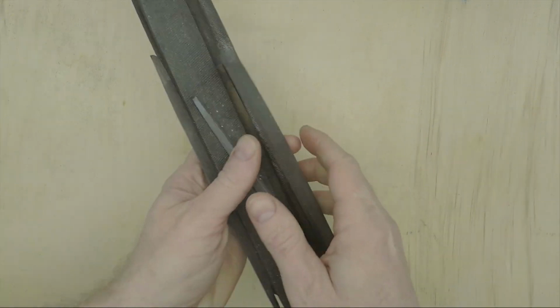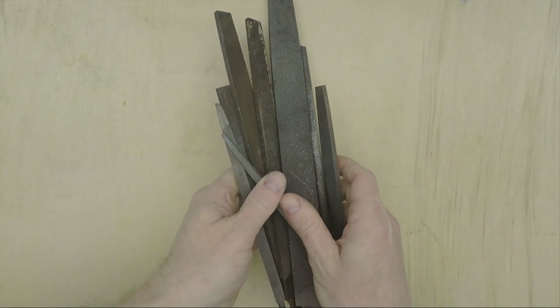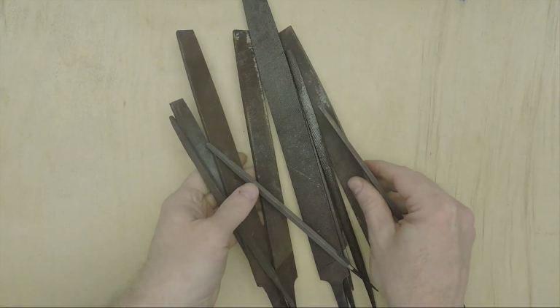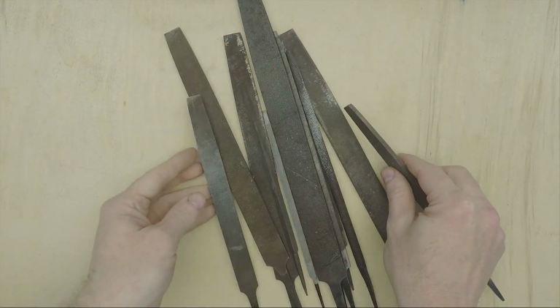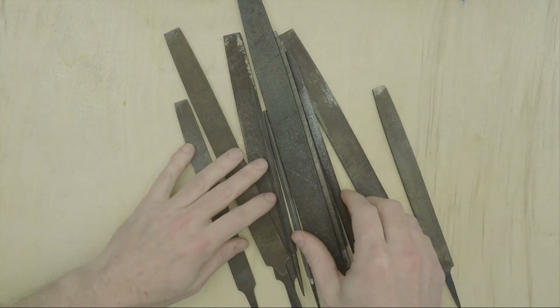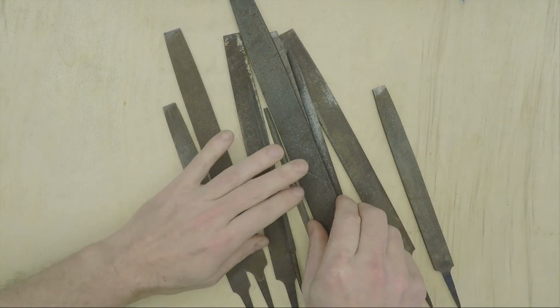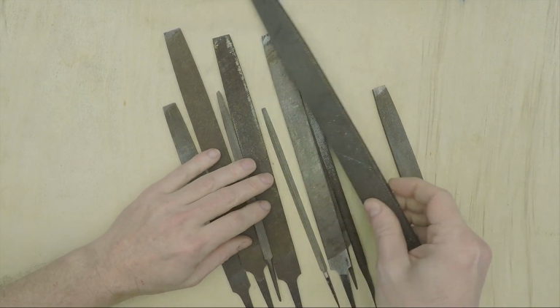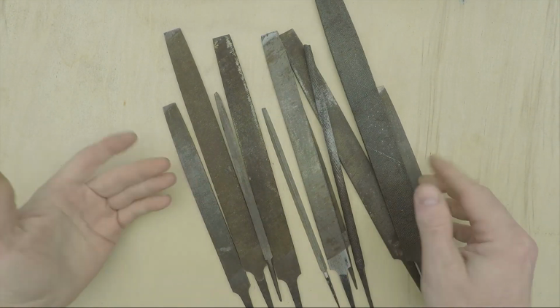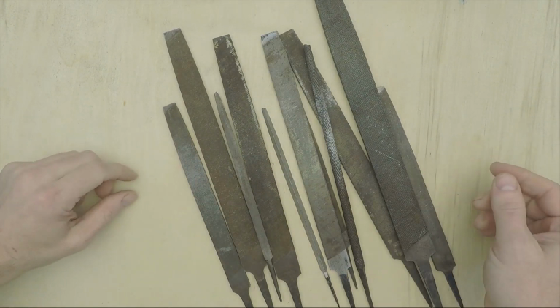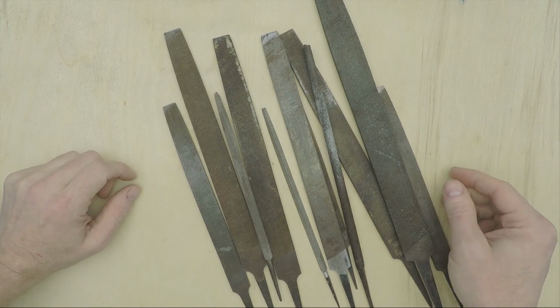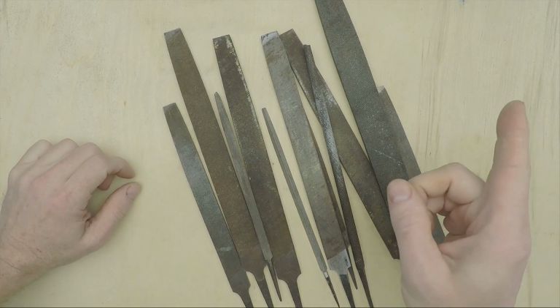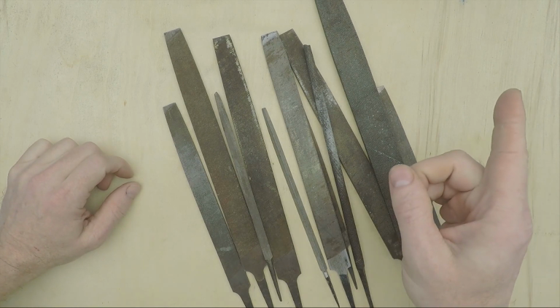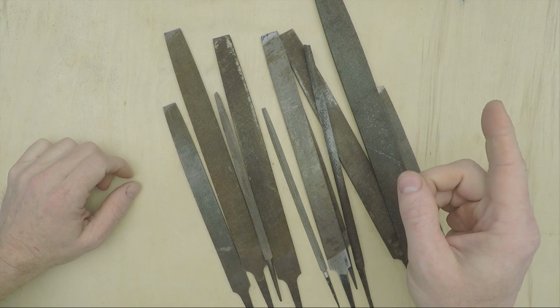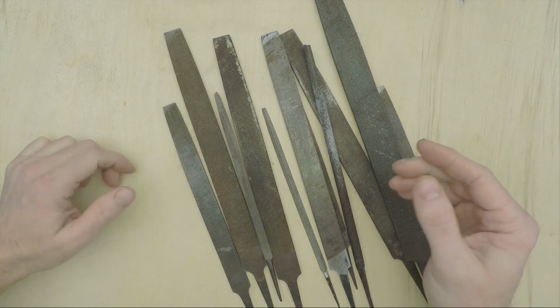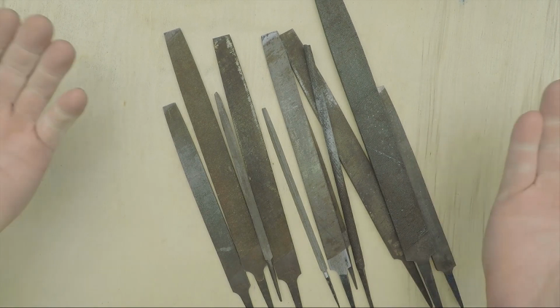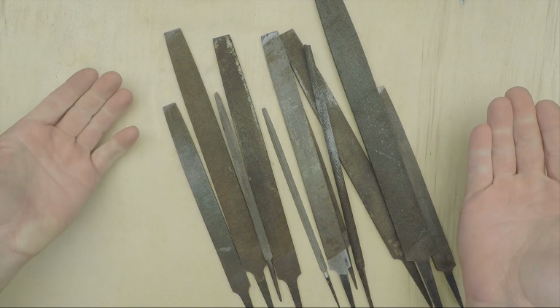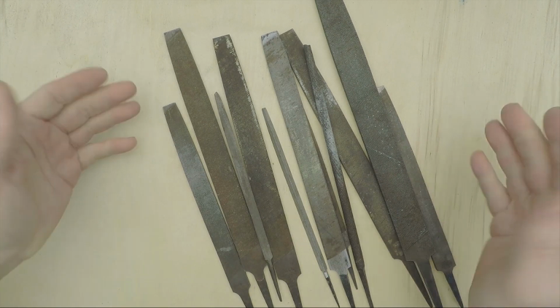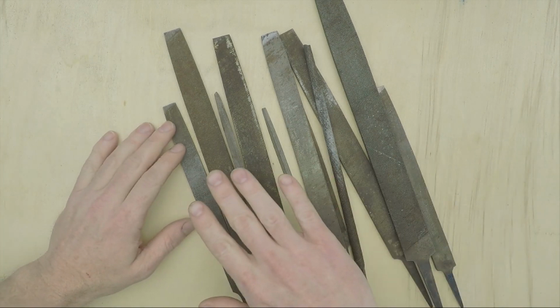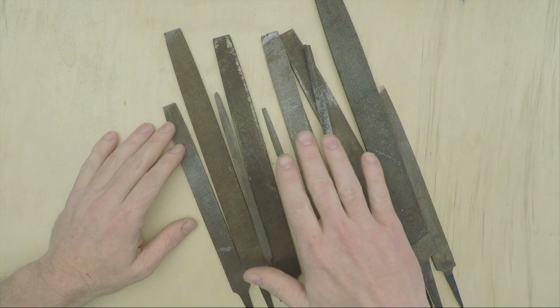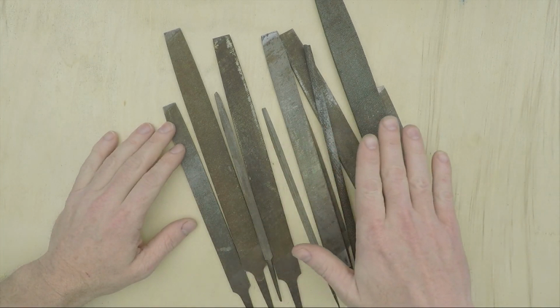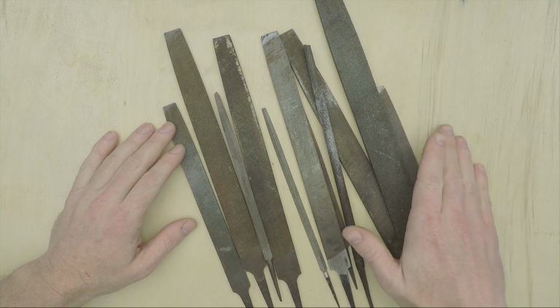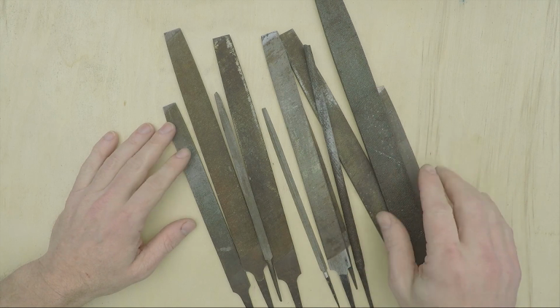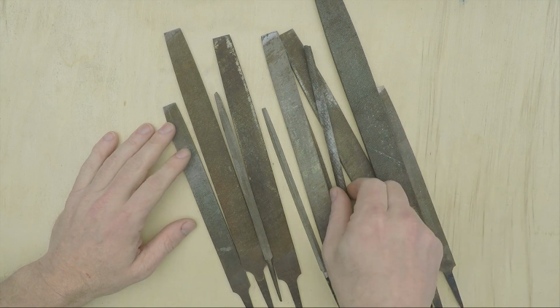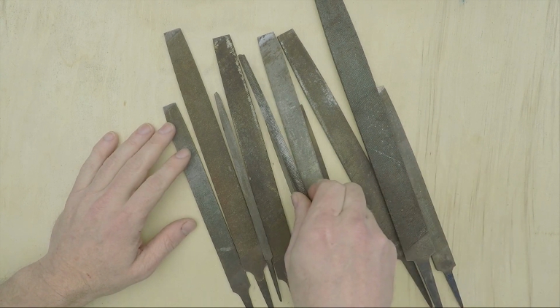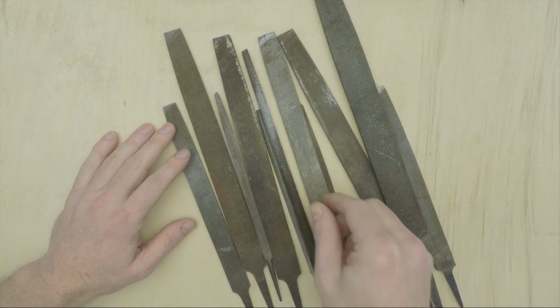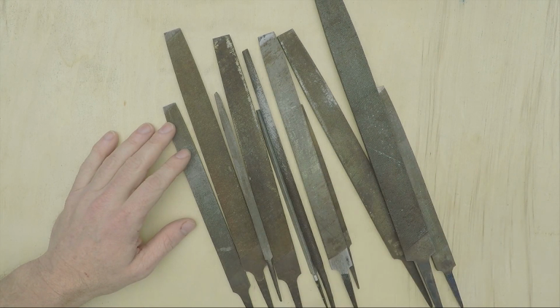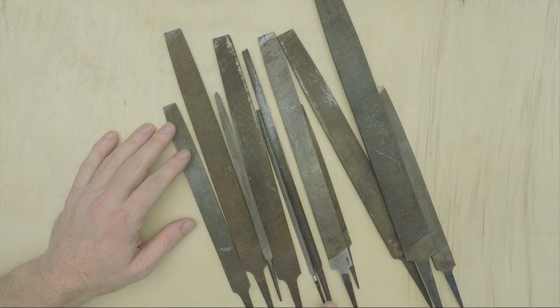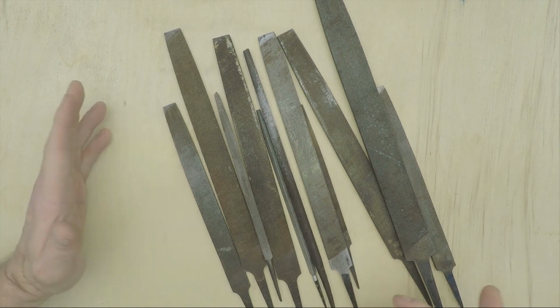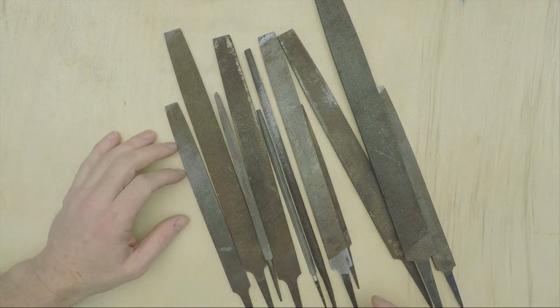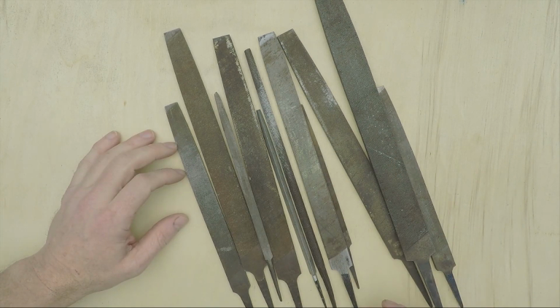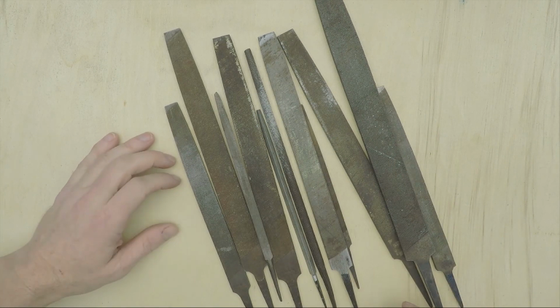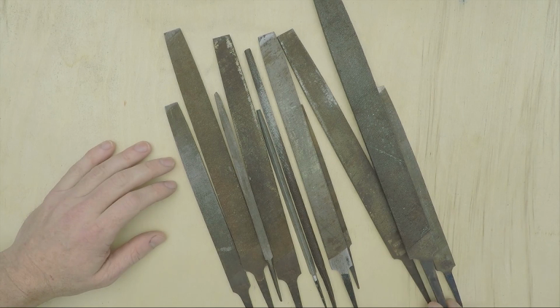If you've got a toolbox full of files that look like this, well, I won't say shame on you, but I will say shame on us, because you're looking at most of the files I own right here, and they all should have handles on them — and so should any of yours that are currently without them.